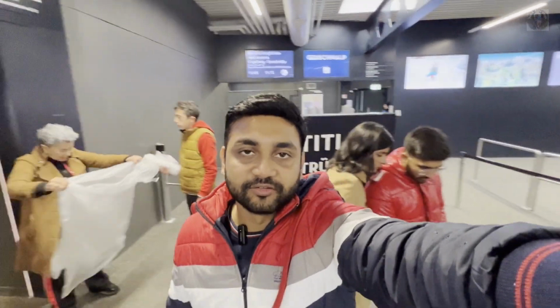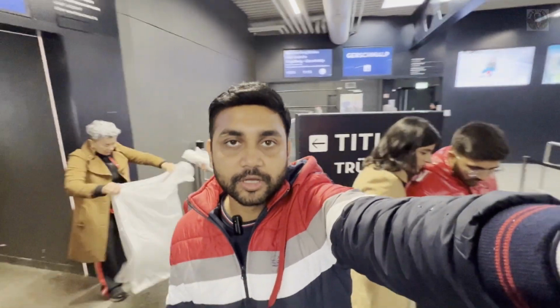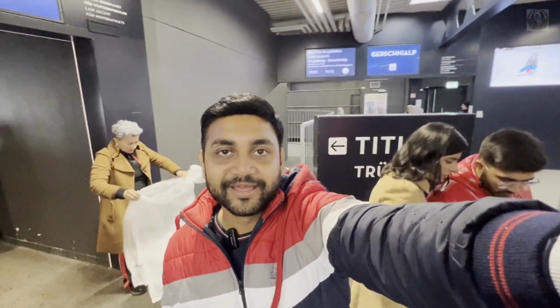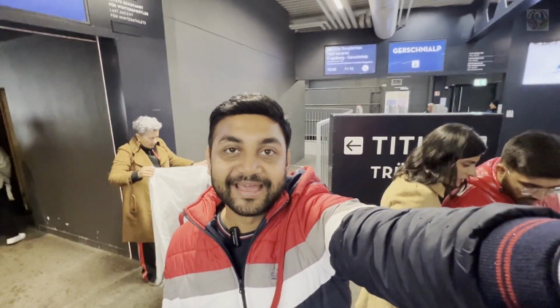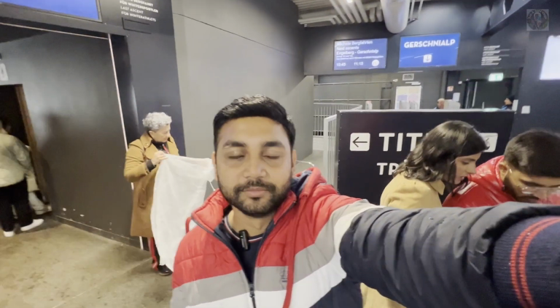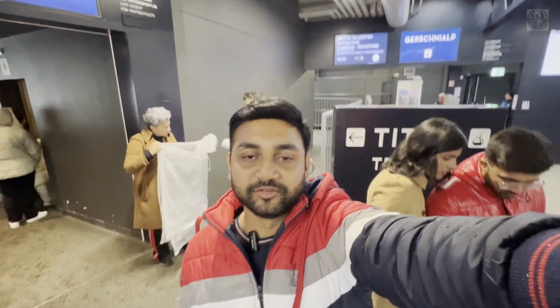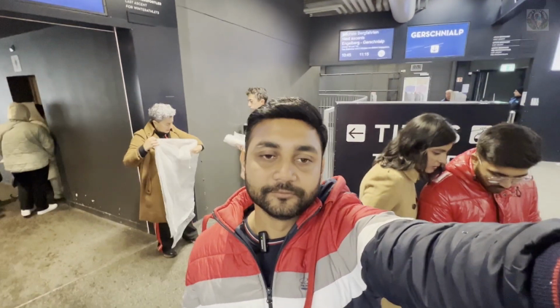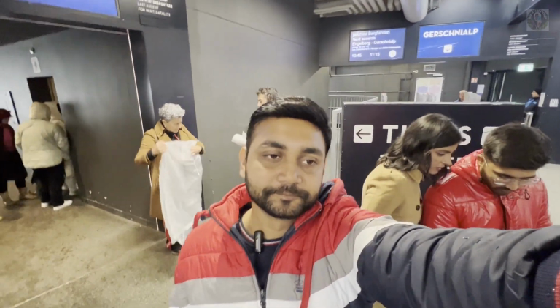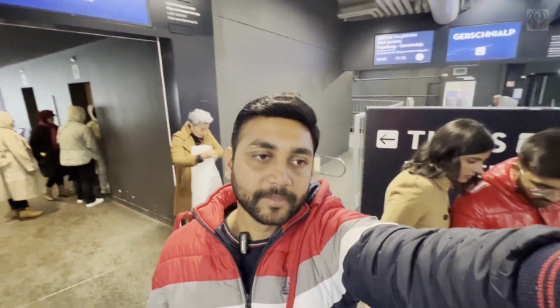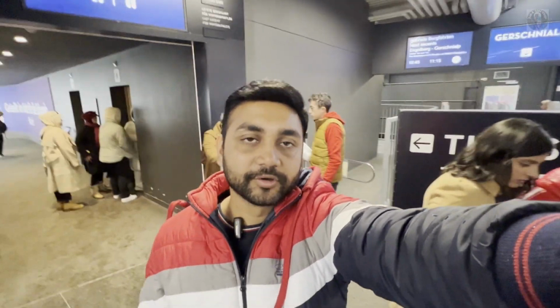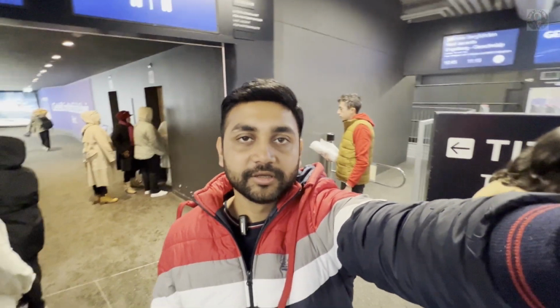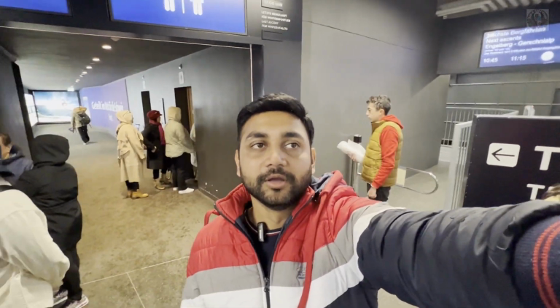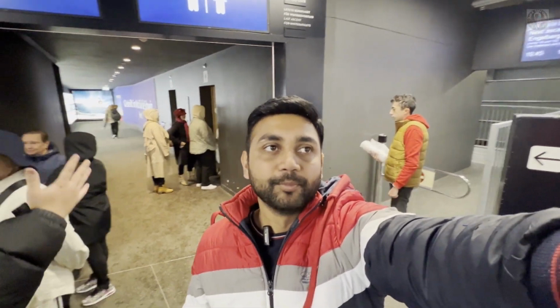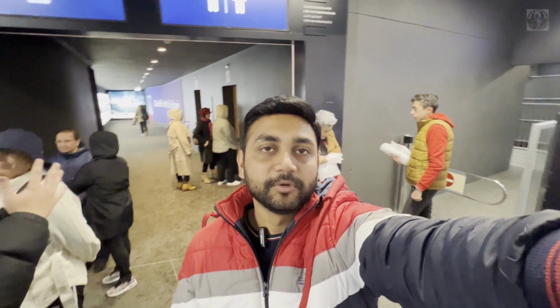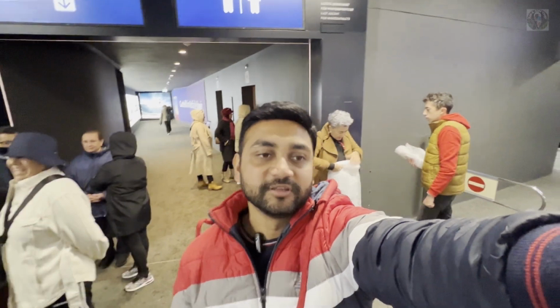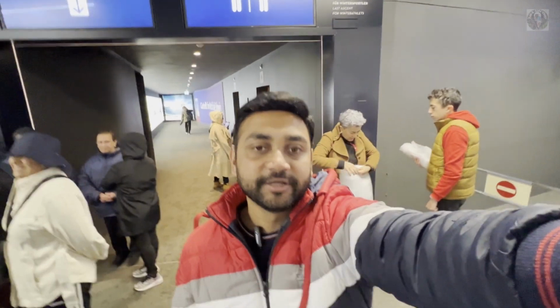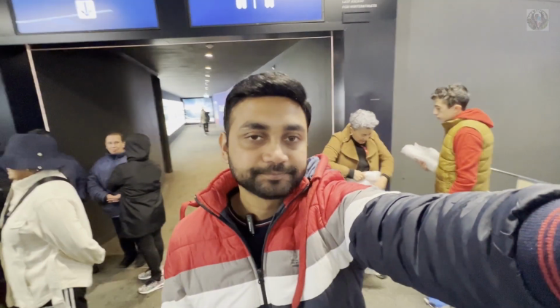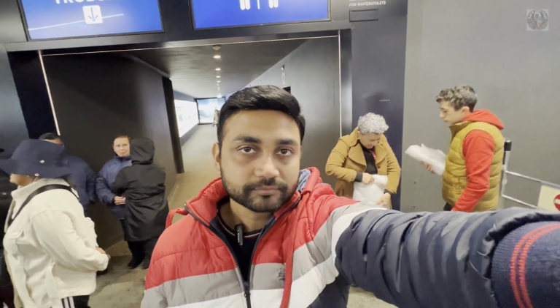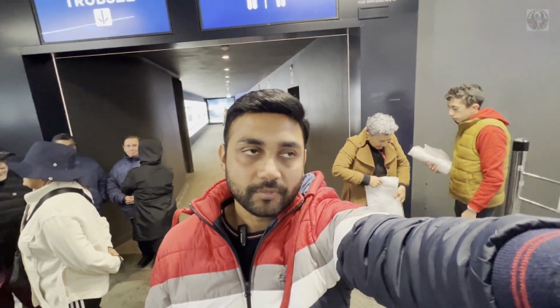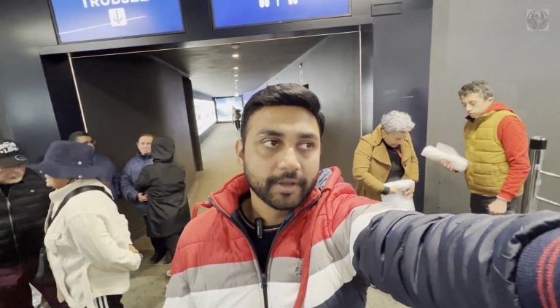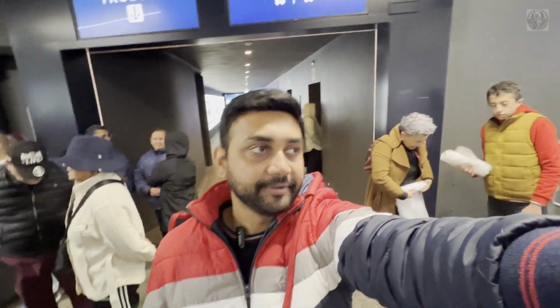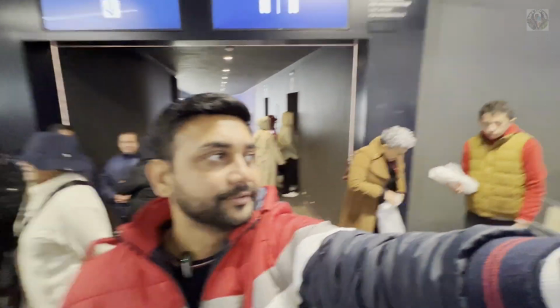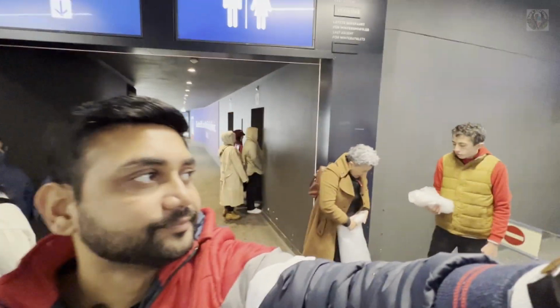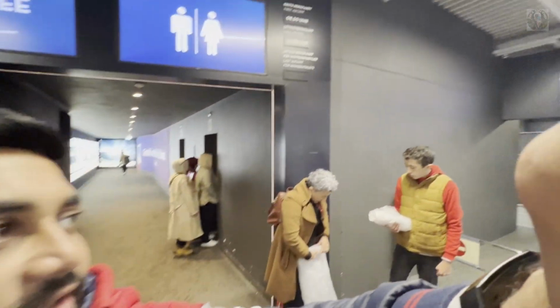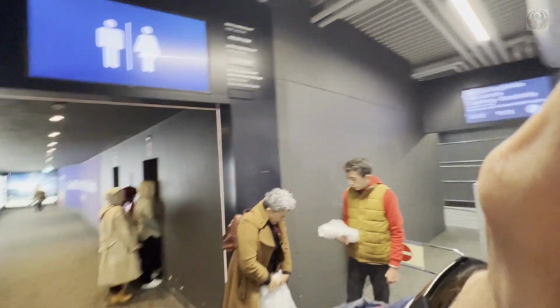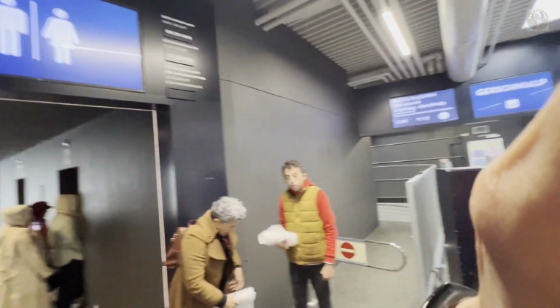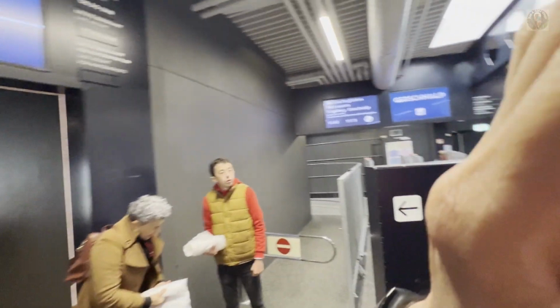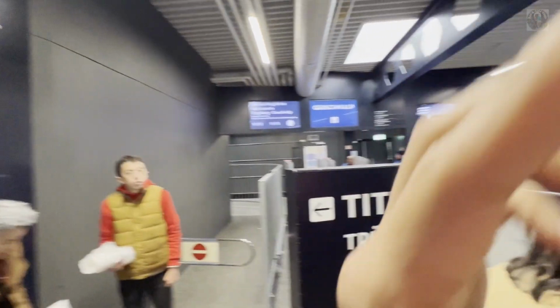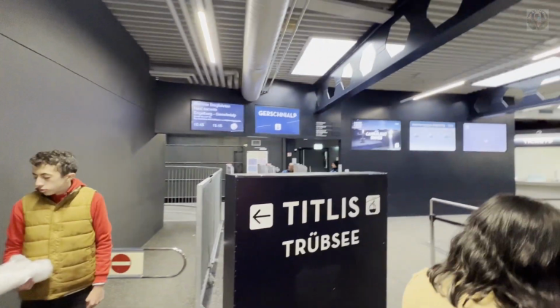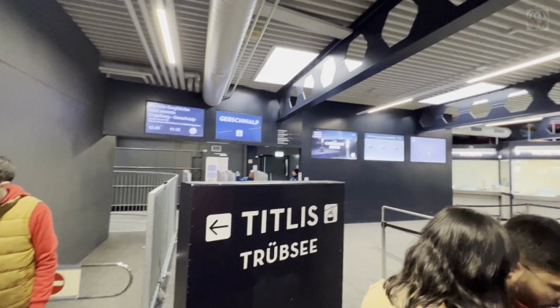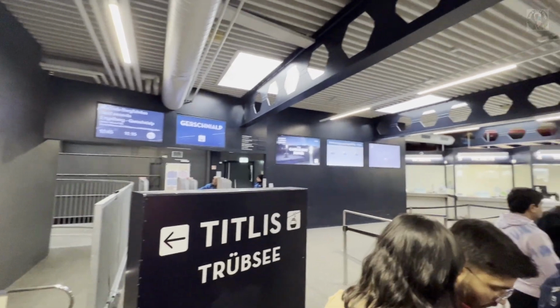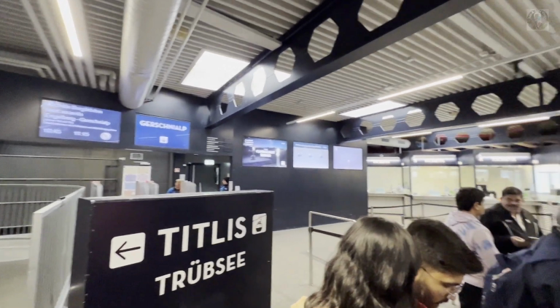This station is called Engelberg Station. It is at the bottom of Titlis. We are going to visit the first place — let's get a coffee.